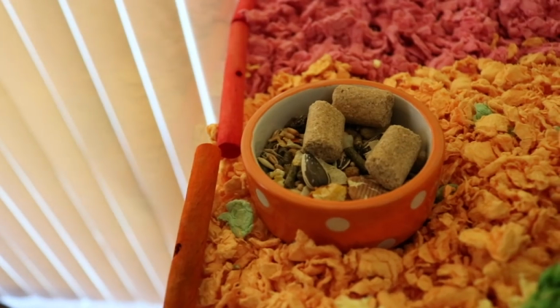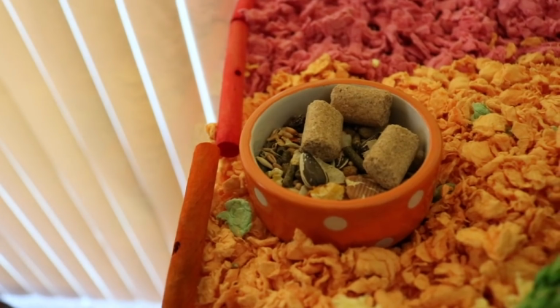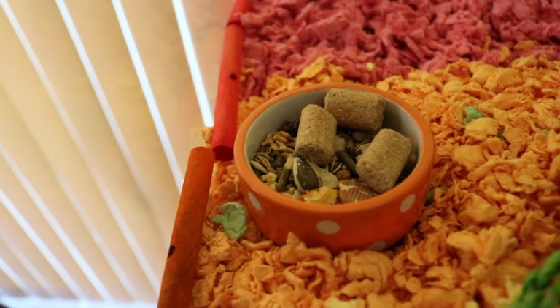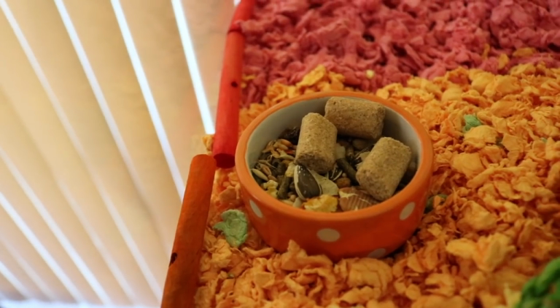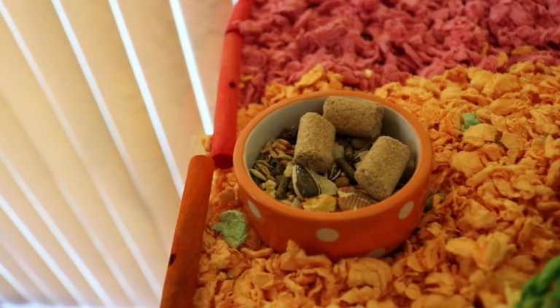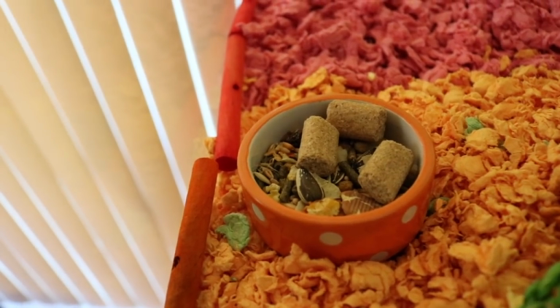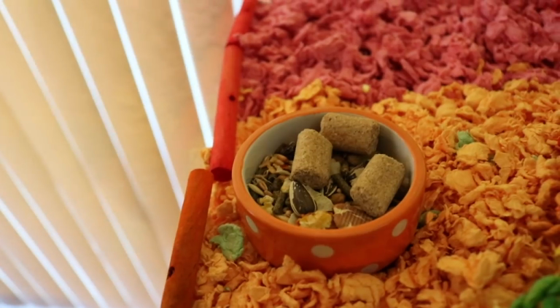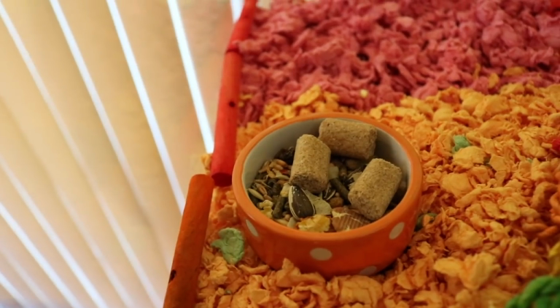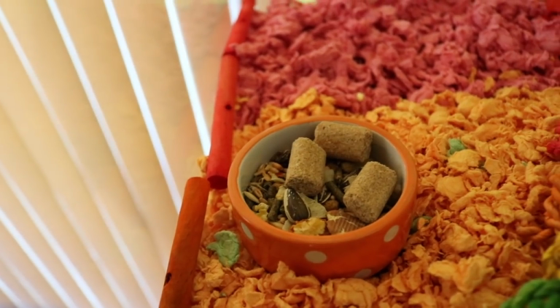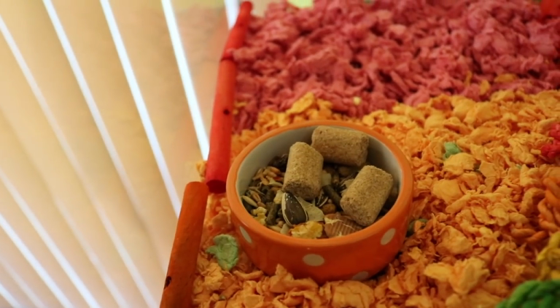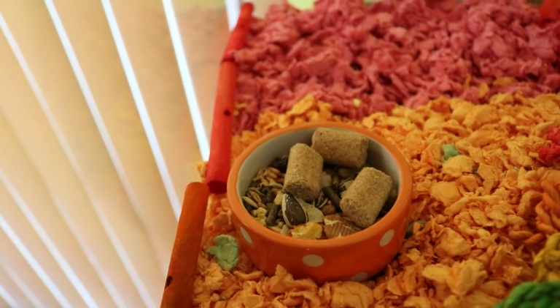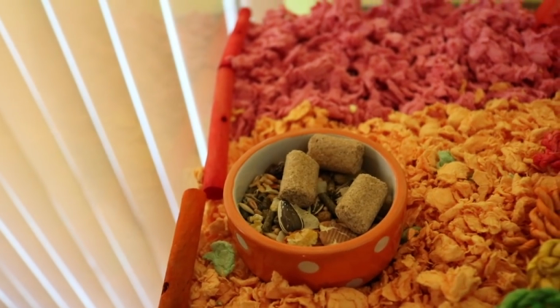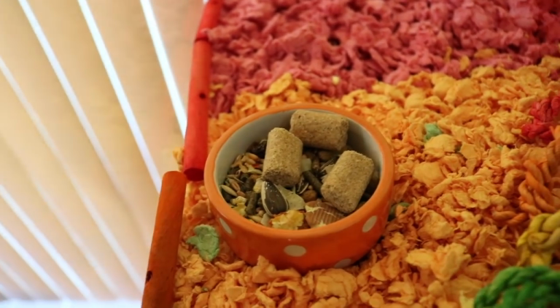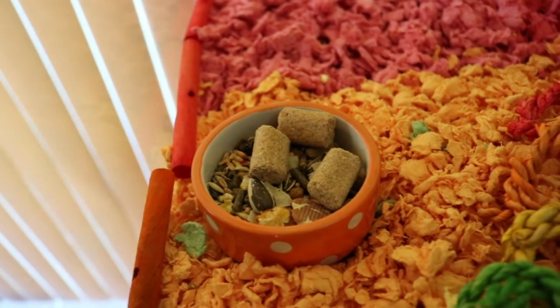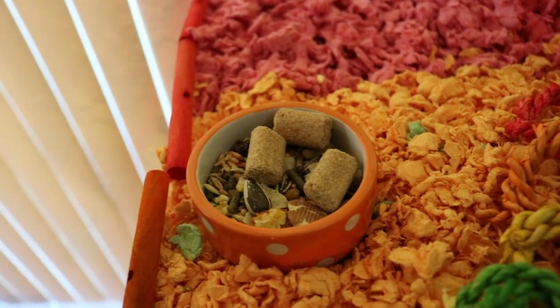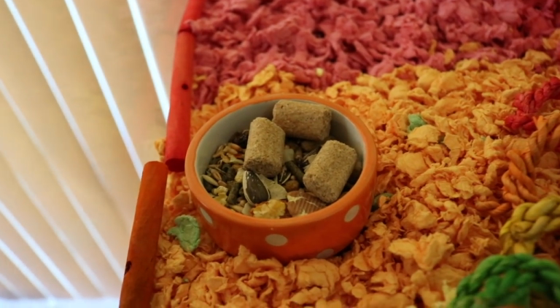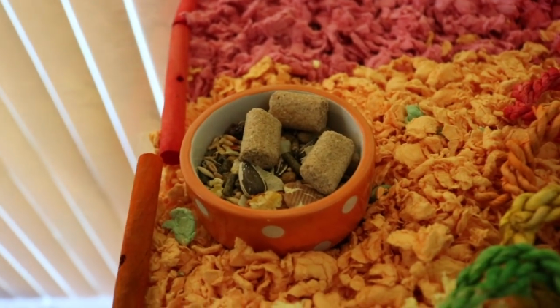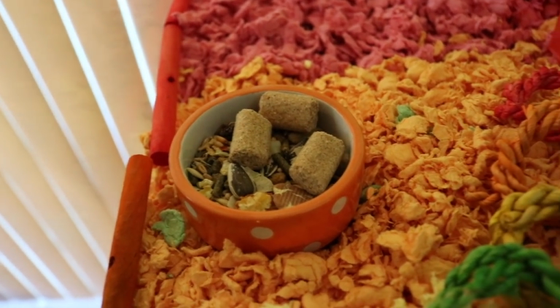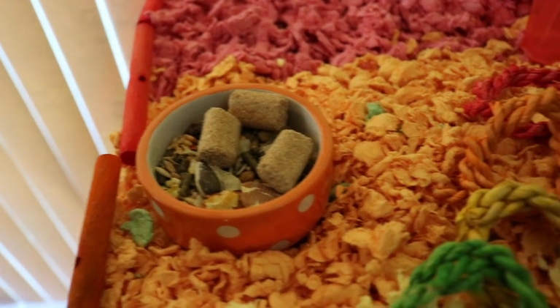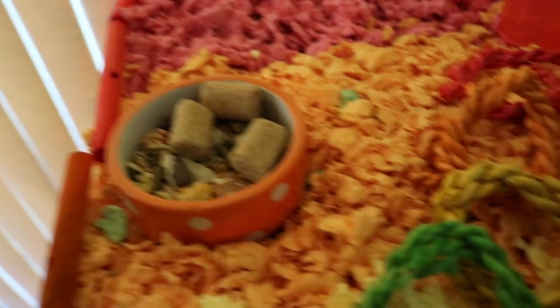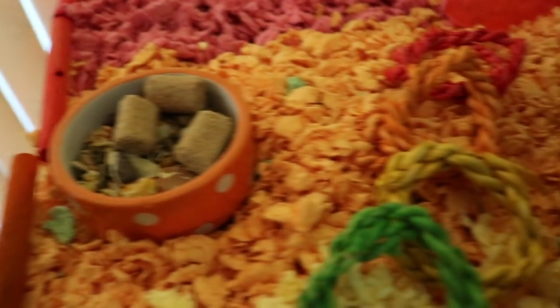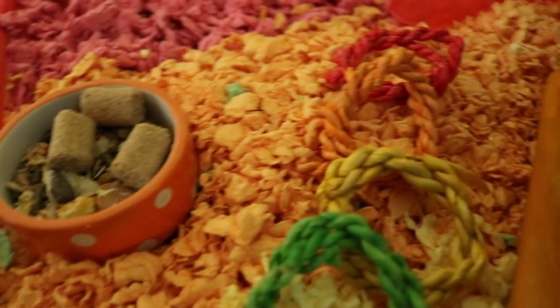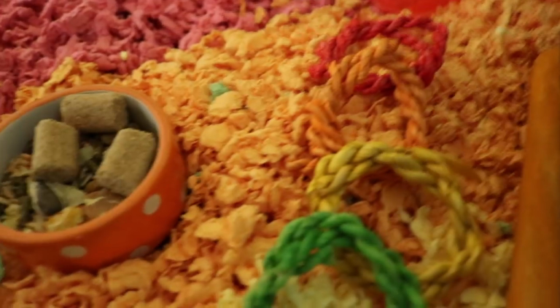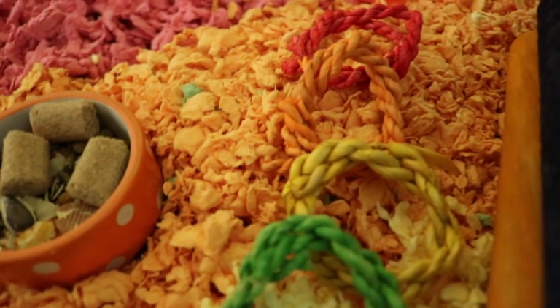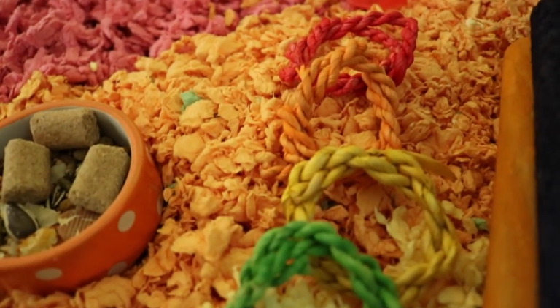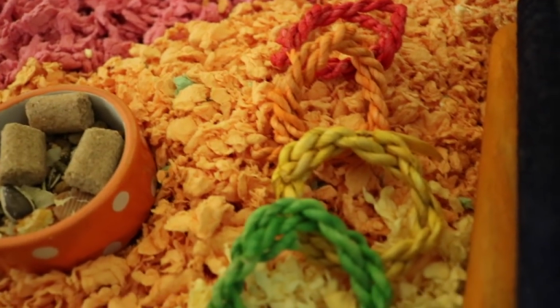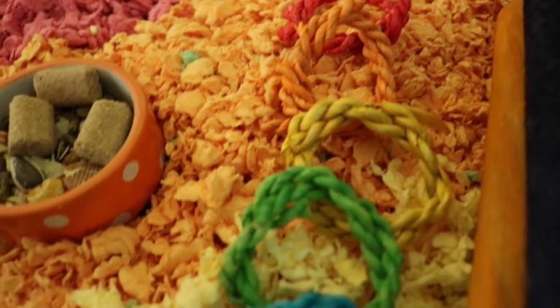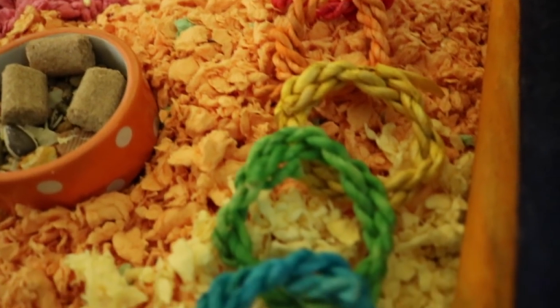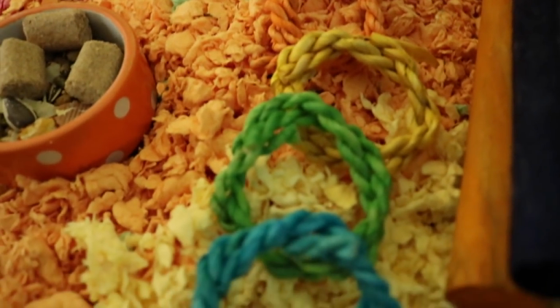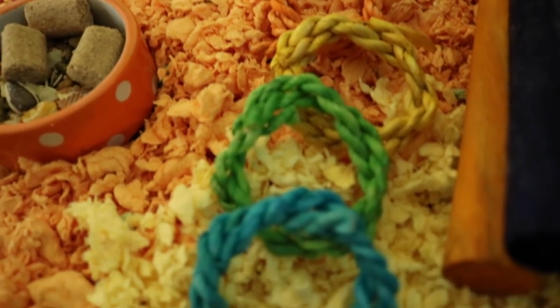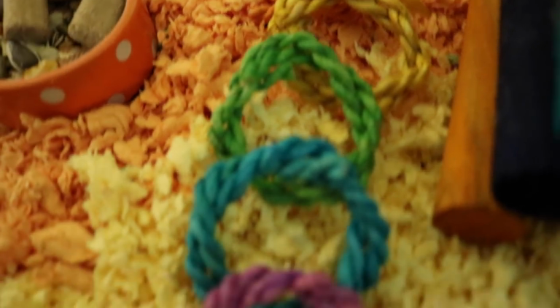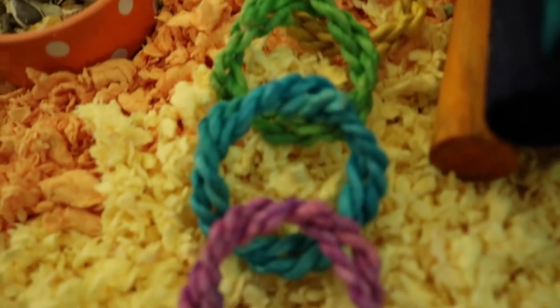Up front is a really cute orange polka dotted food dish that I got from Vio Vet. It matches that section of the bedding really well, and then moving over from that I just have these rainbow colored chew rings.